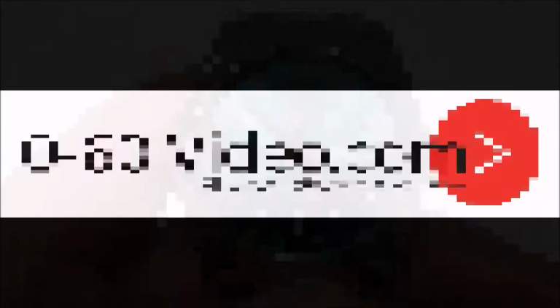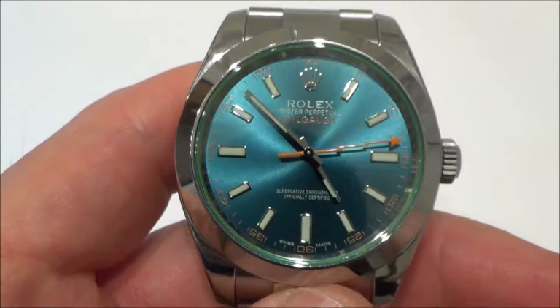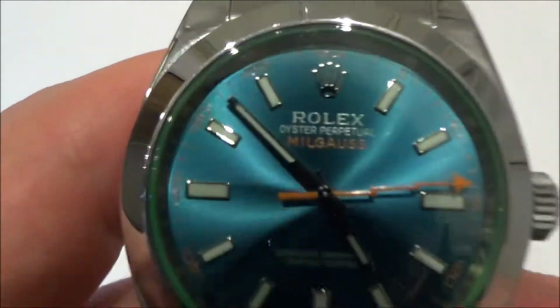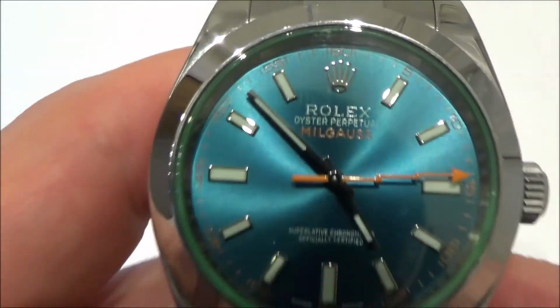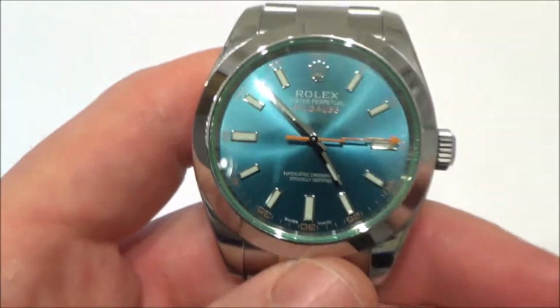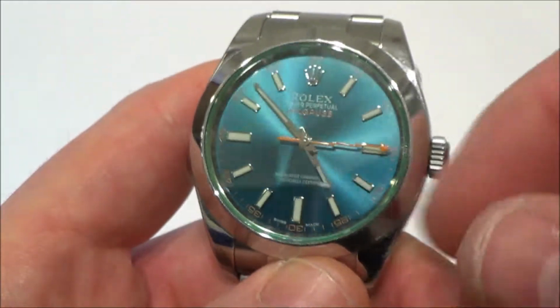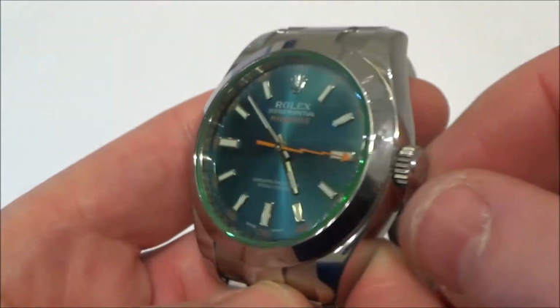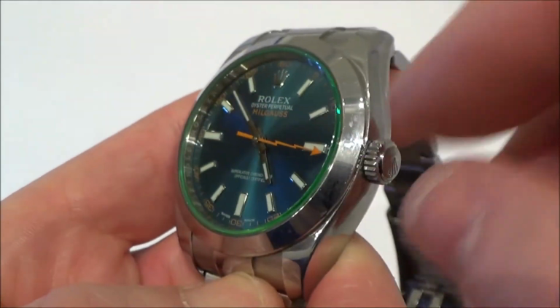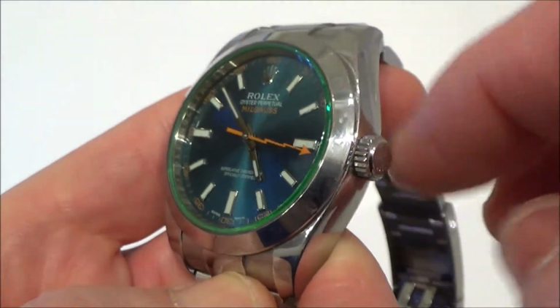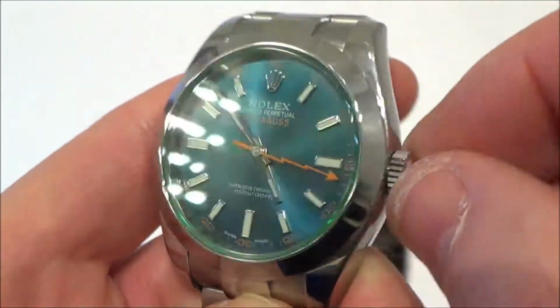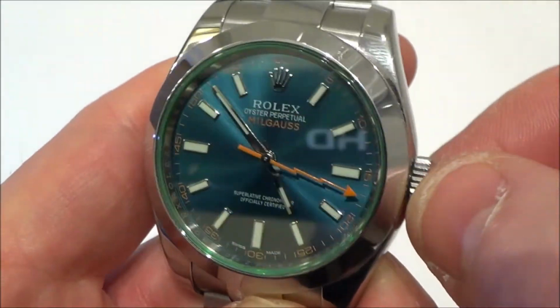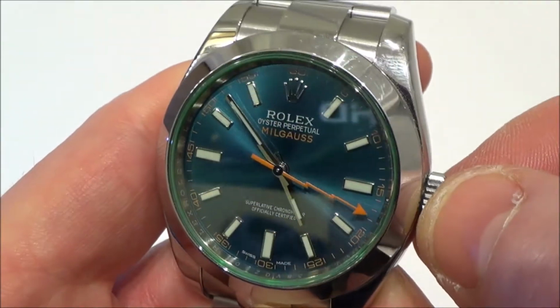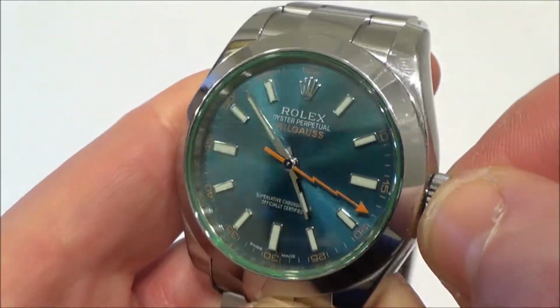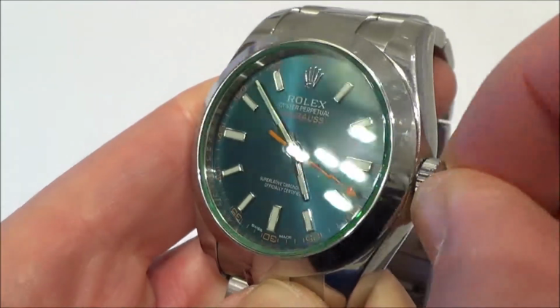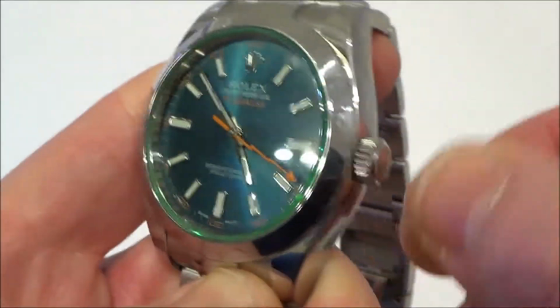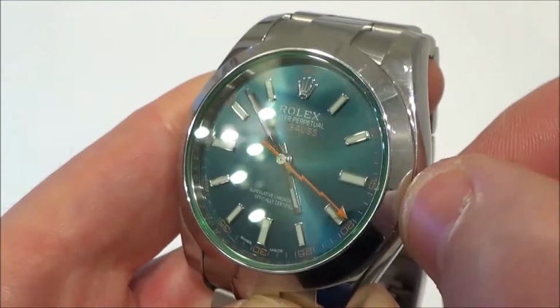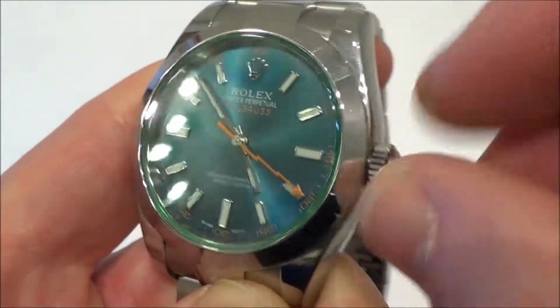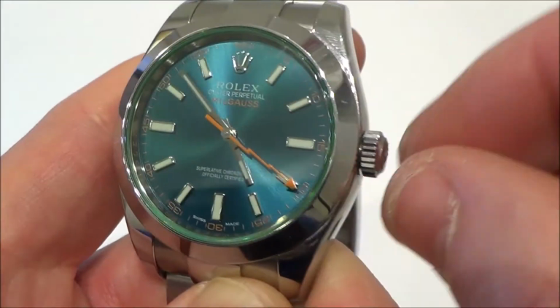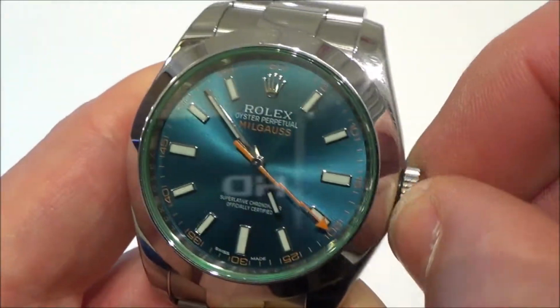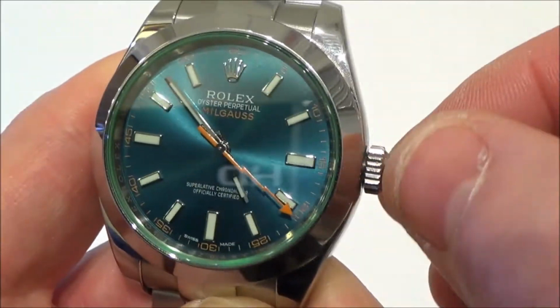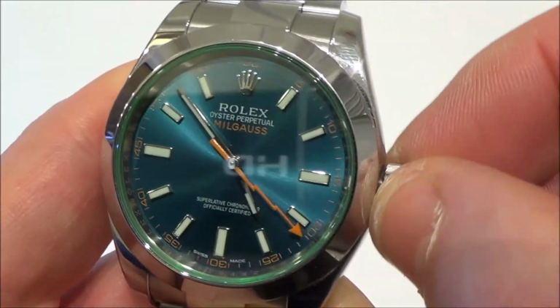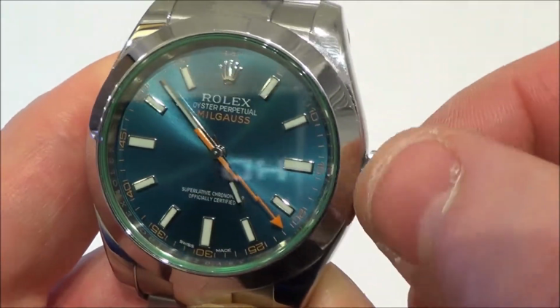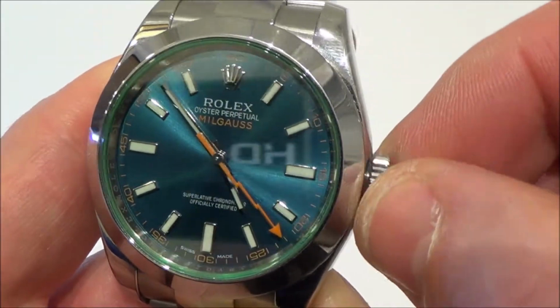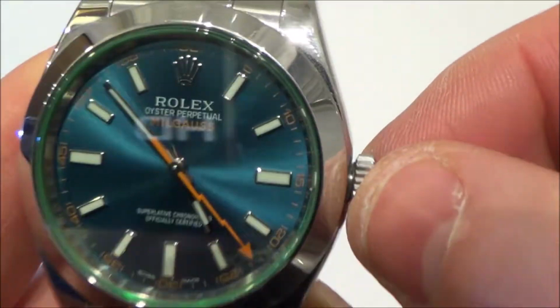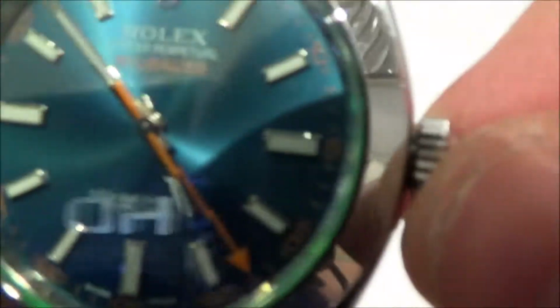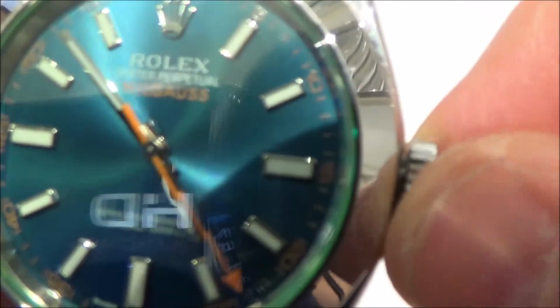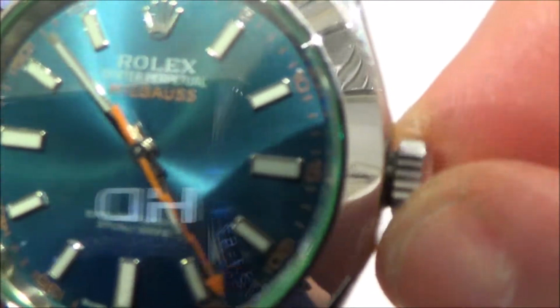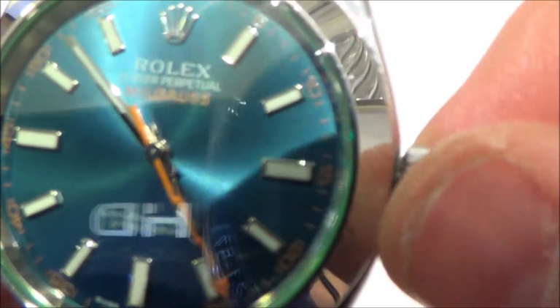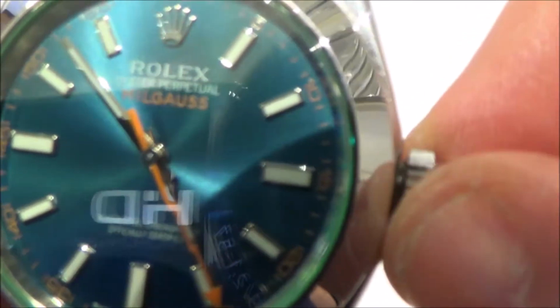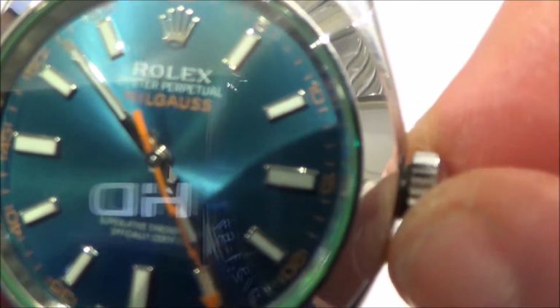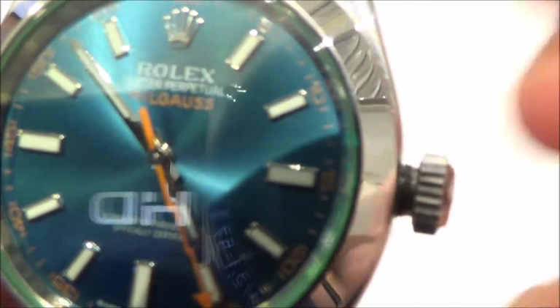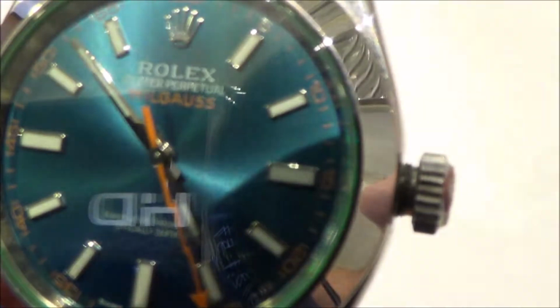To change the time on your Rolex Milgauss, it's really easy. You need to get the crown and turn it counterclockwise until it pops off the casing. So I'm turning it — you will hear it — there we go.